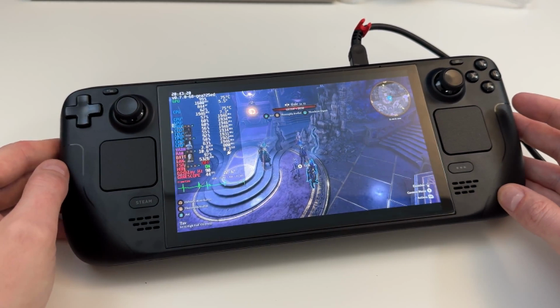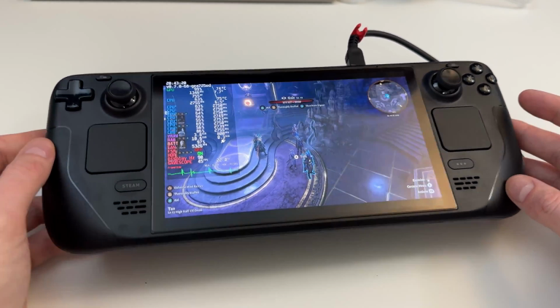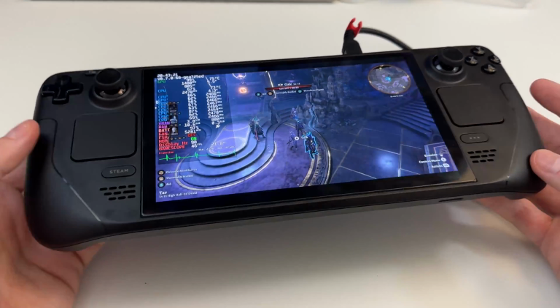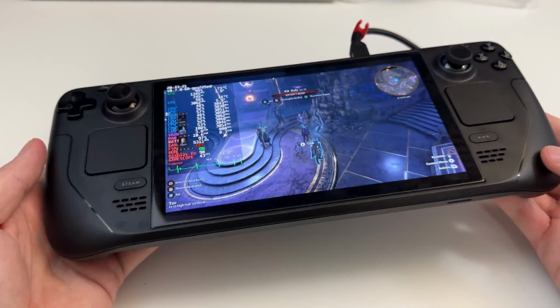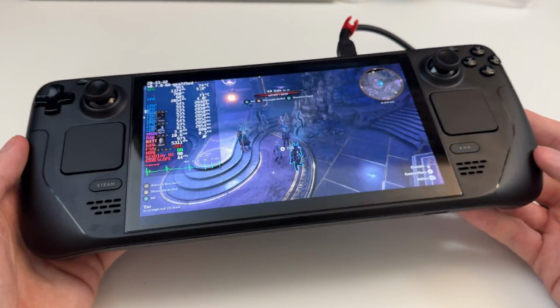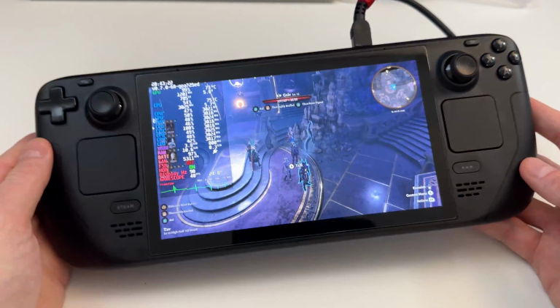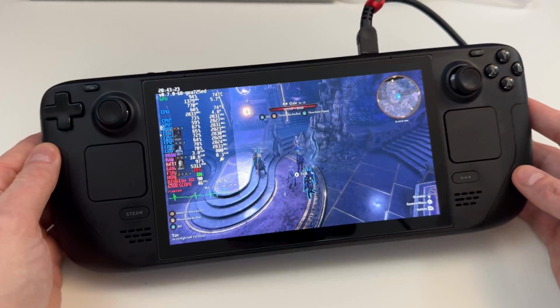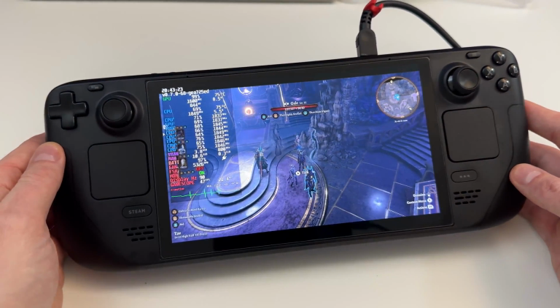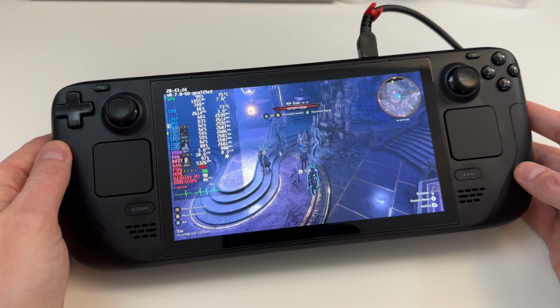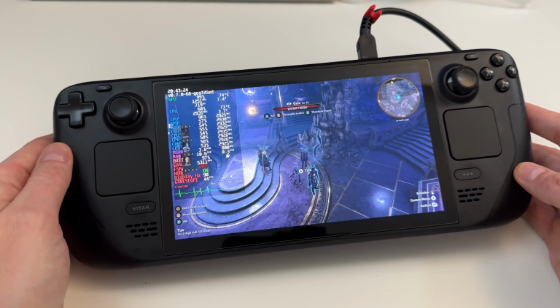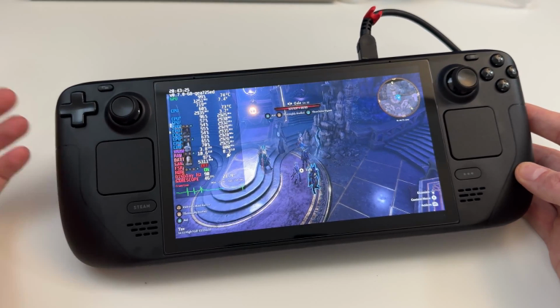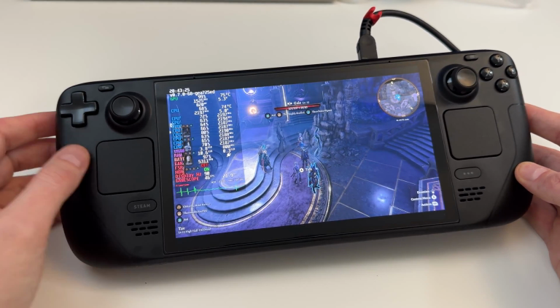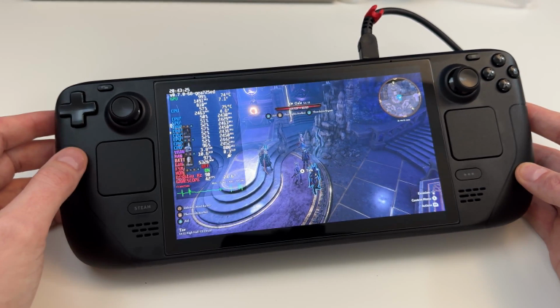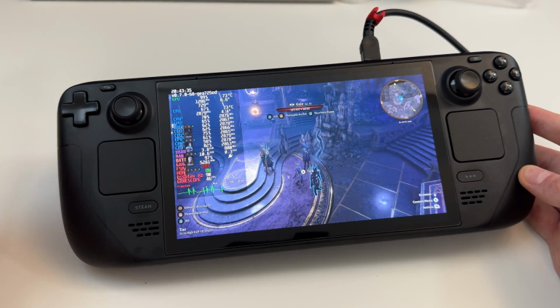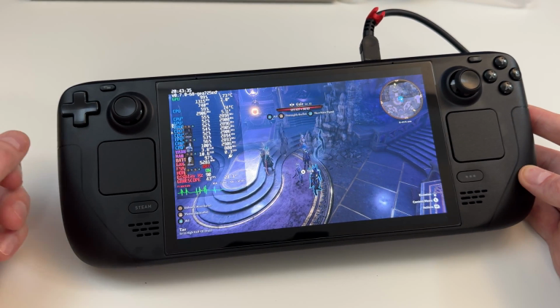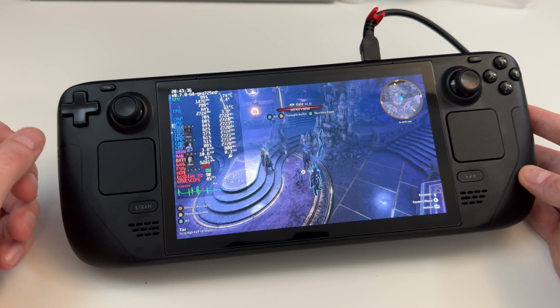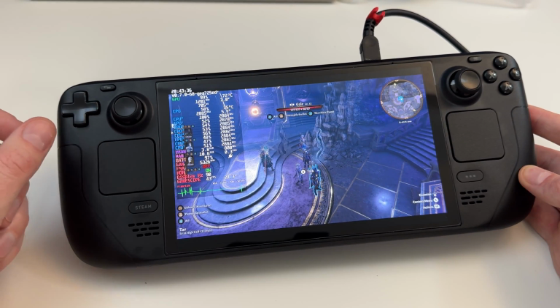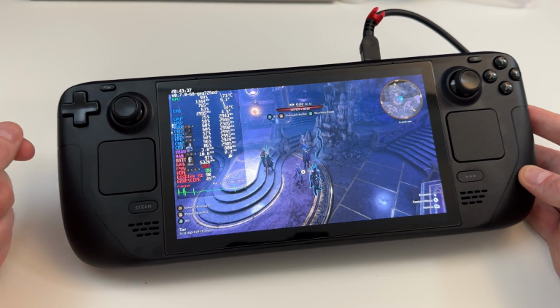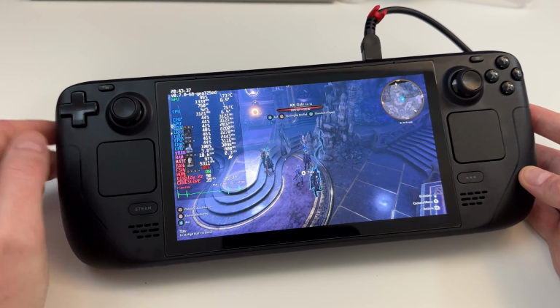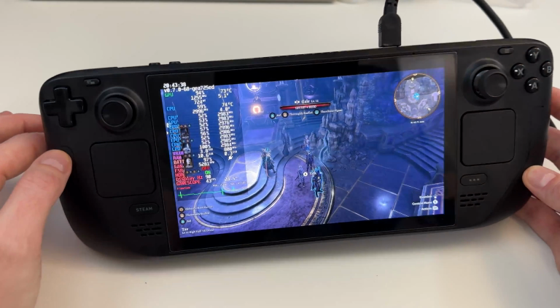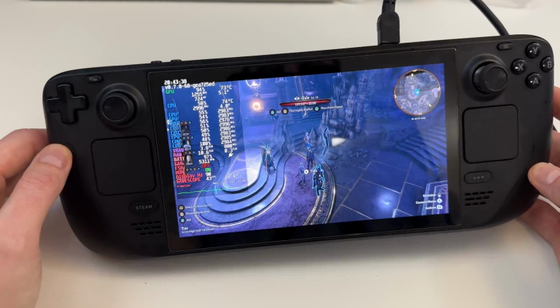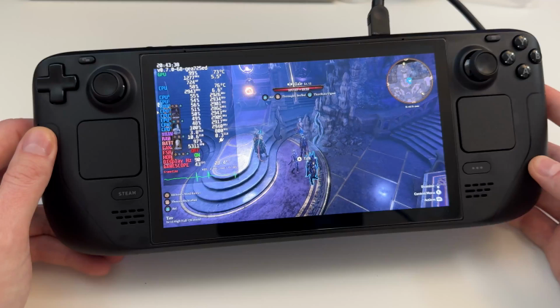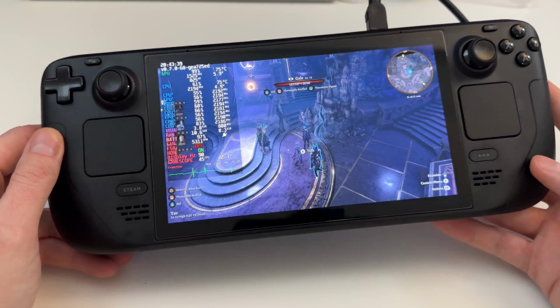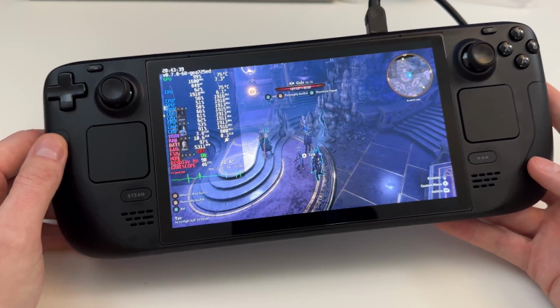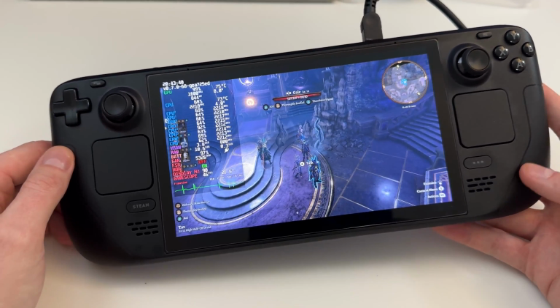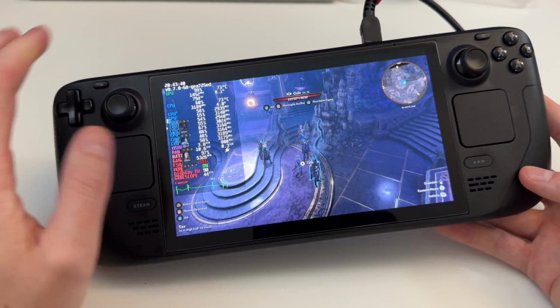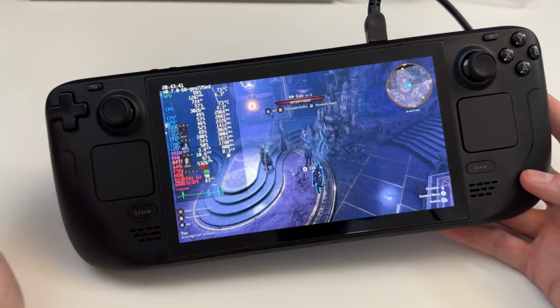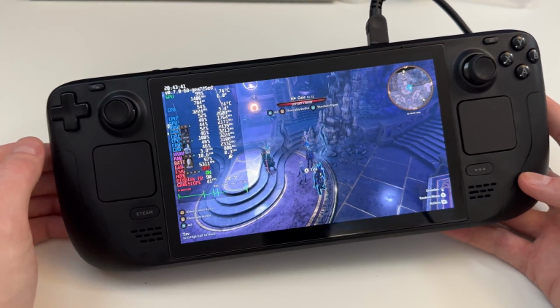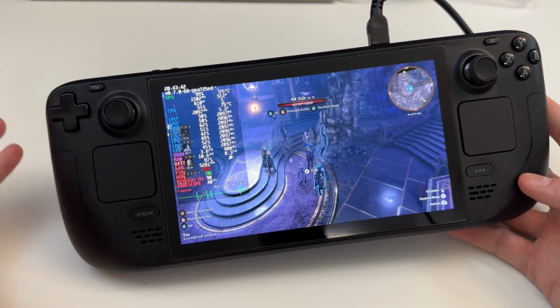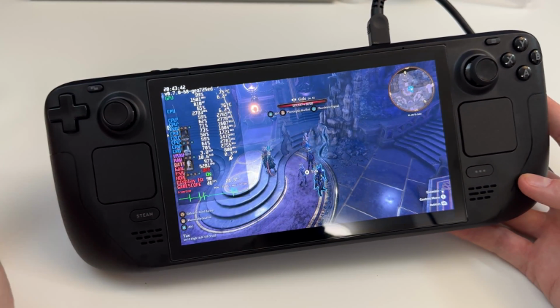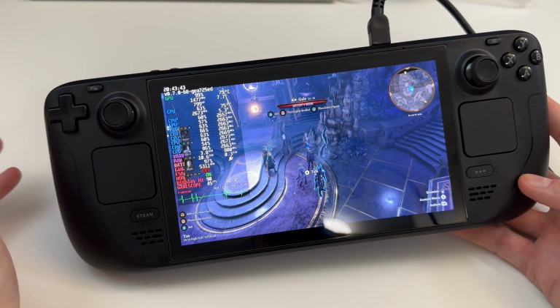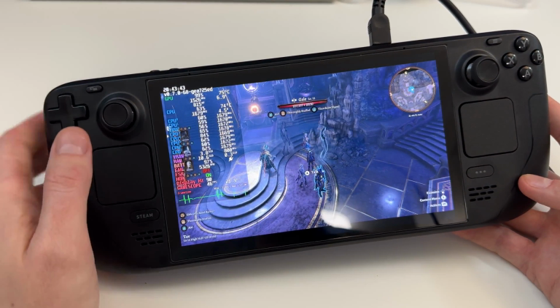I do love this handheld actually. I think it's quite a decent upgrade from the original version of the Steam Deck, but I have been noticing that the performance is slightly better on this than the original one, and it also has better temperatures, and the fan is definitely quieter.